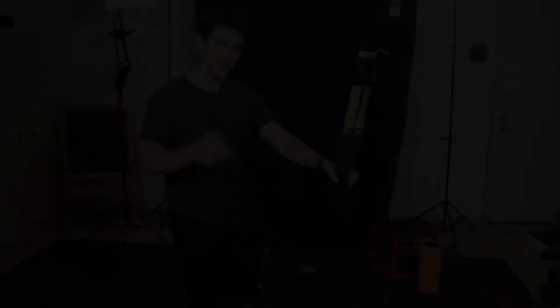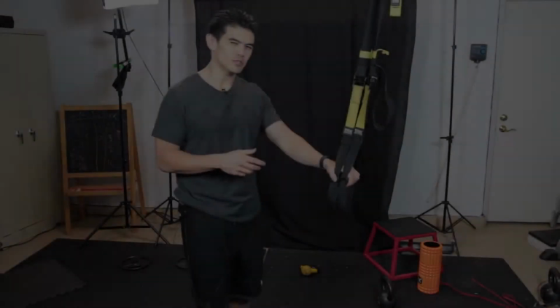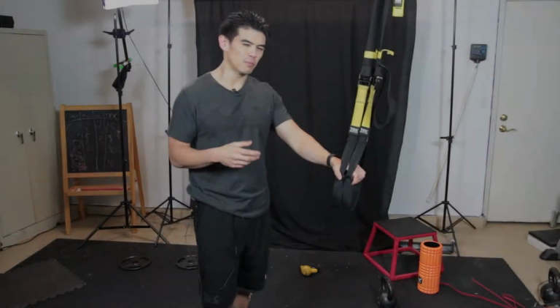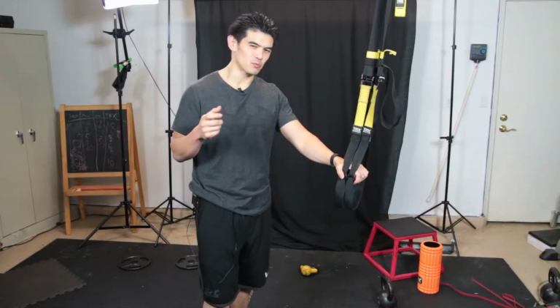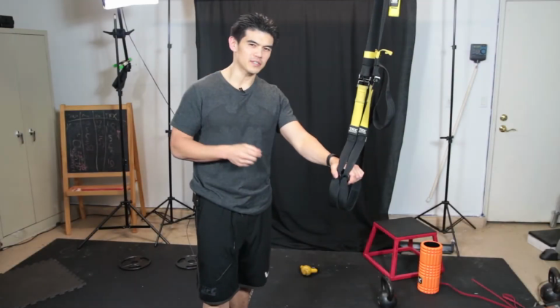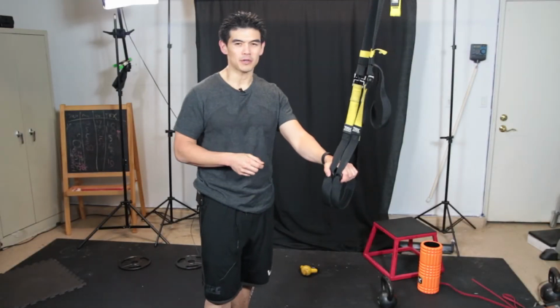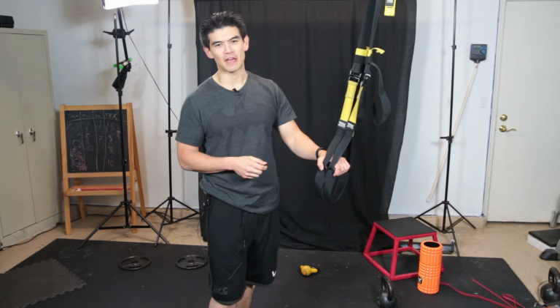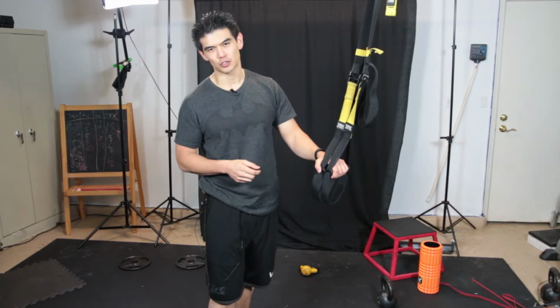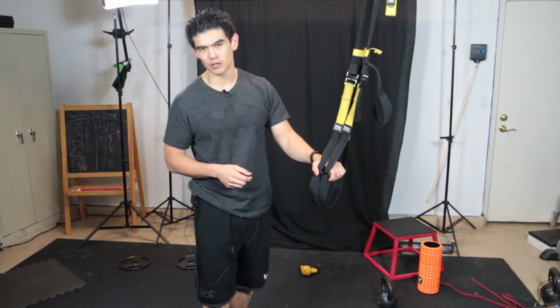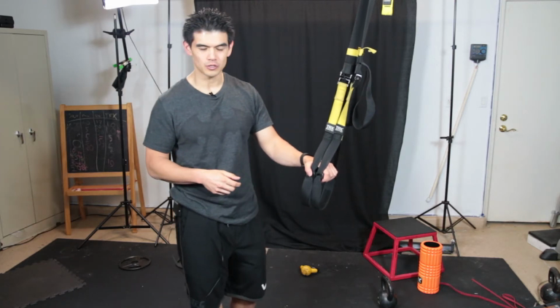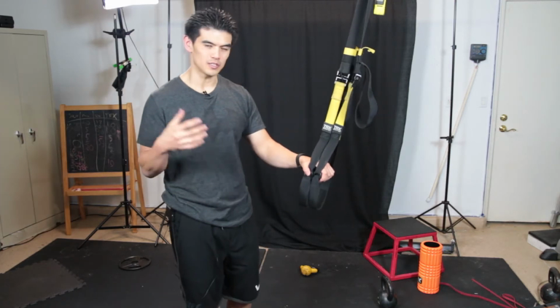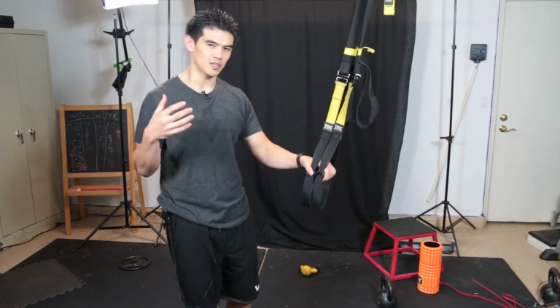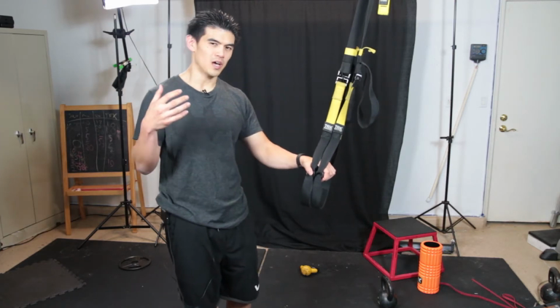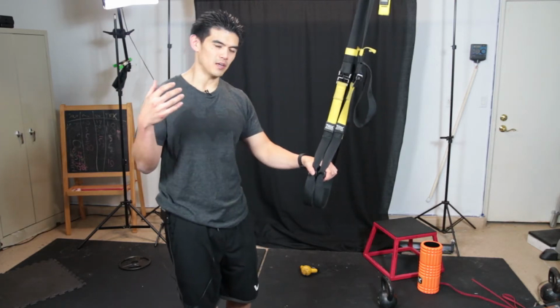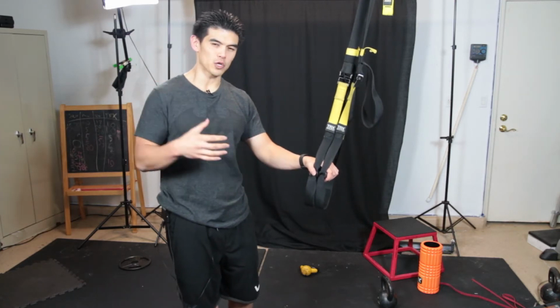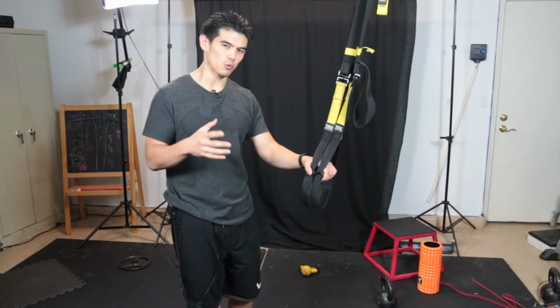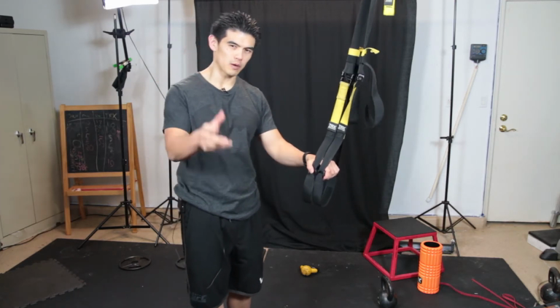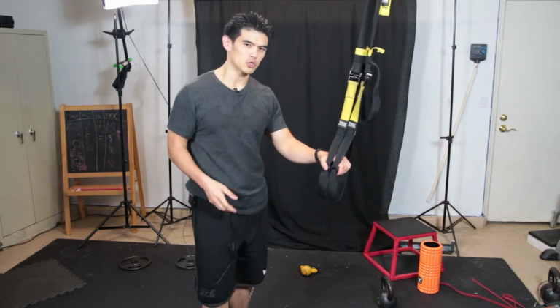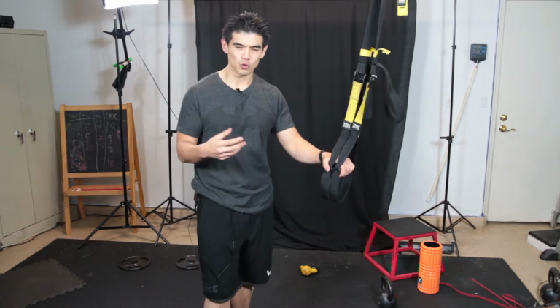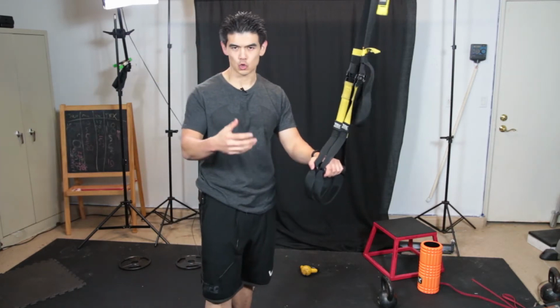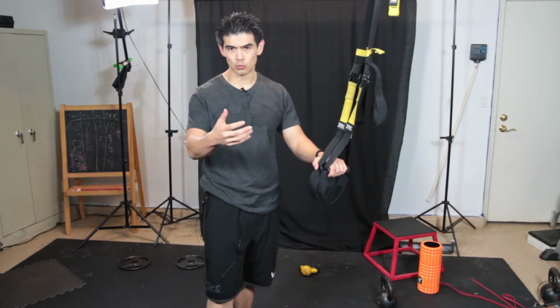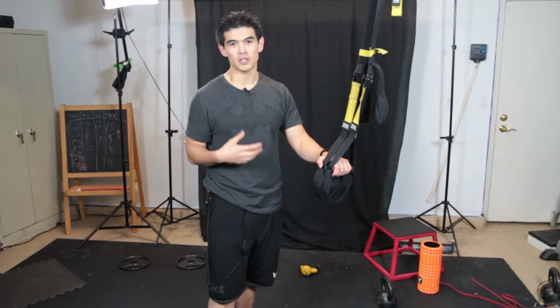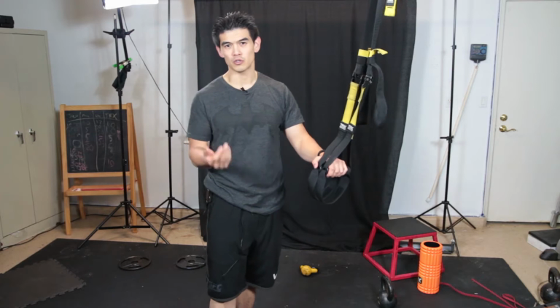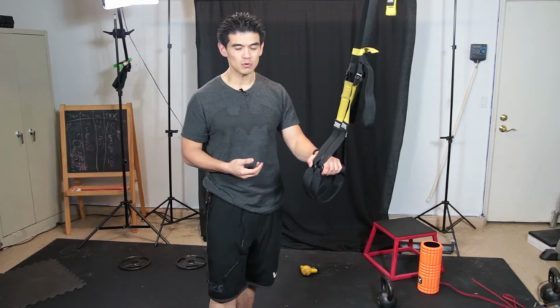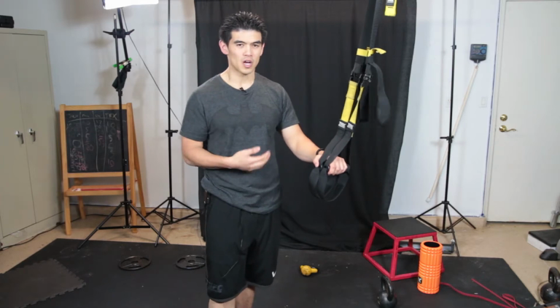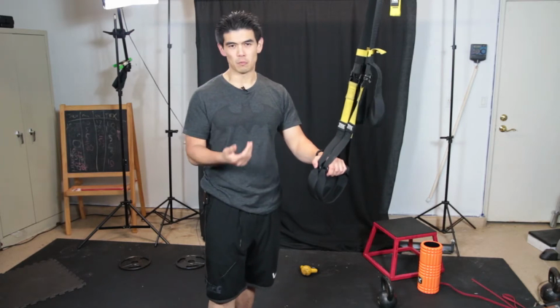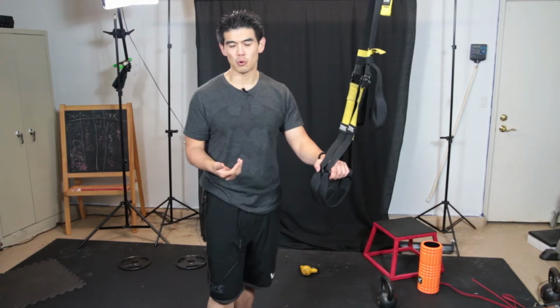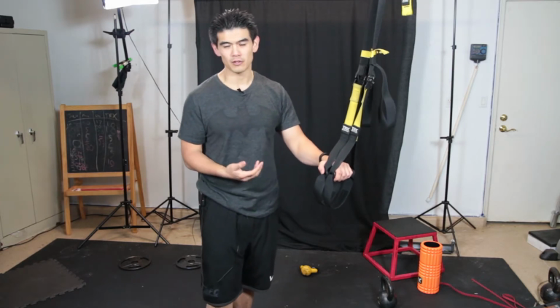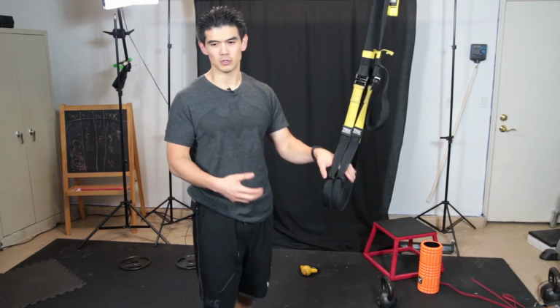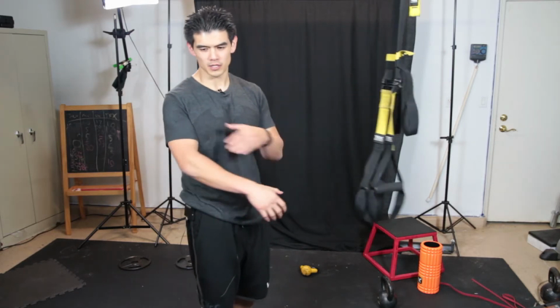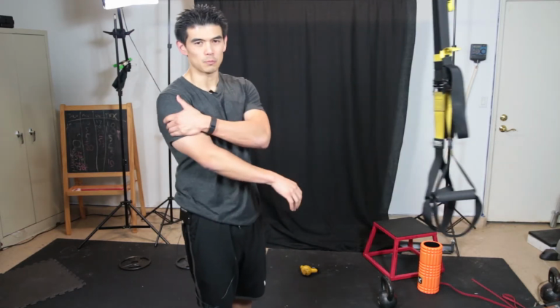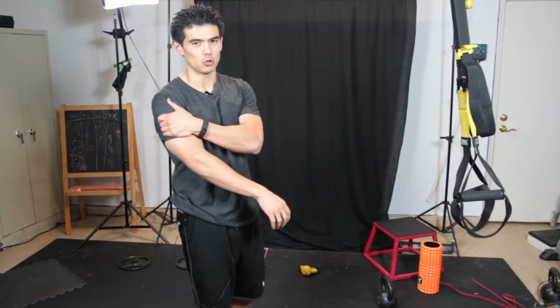Hey, how's it going everybody? It's Ryan Saplin here, Fat Loss Strength Coach, and this is a quick shoulder workout. I wanted to show you a quick shoulder routine that you can do for multiple rounds to really sculpt your shoulders.